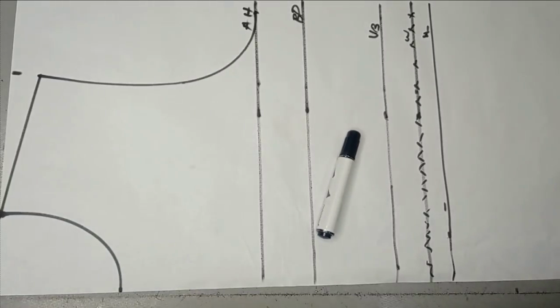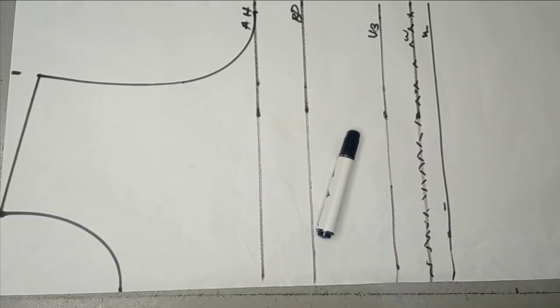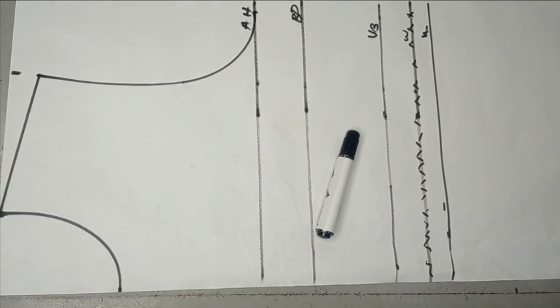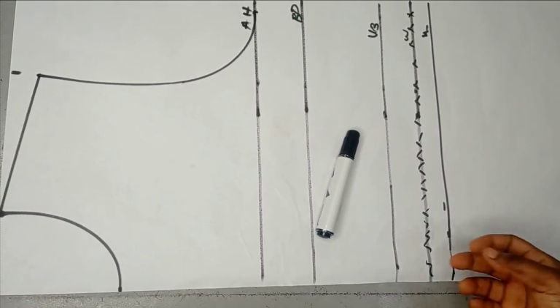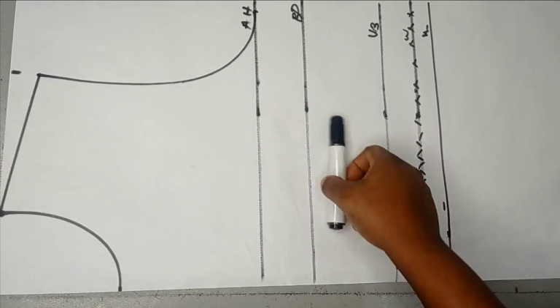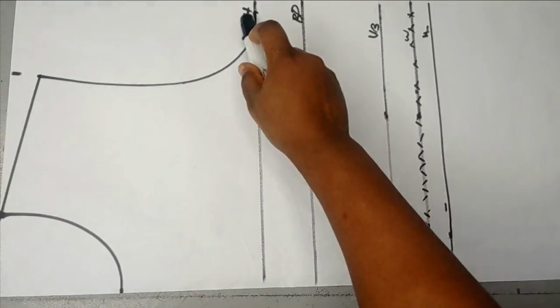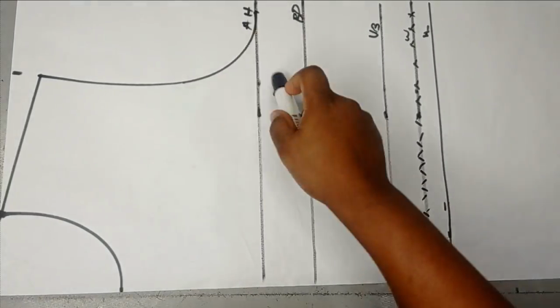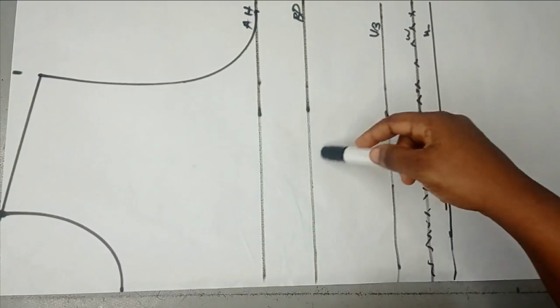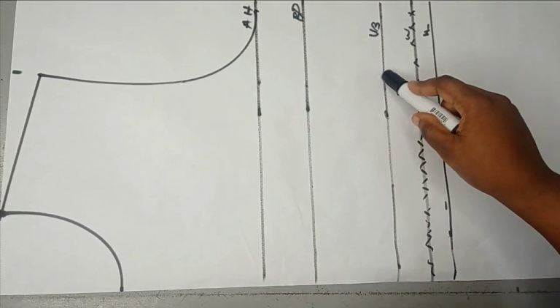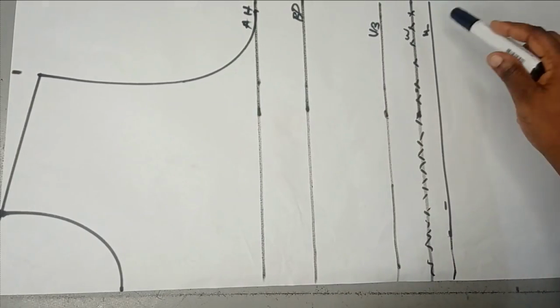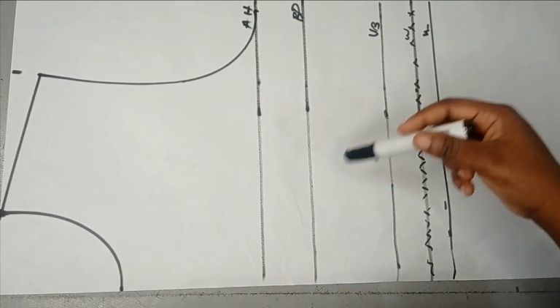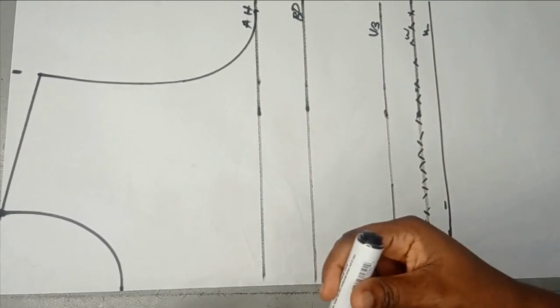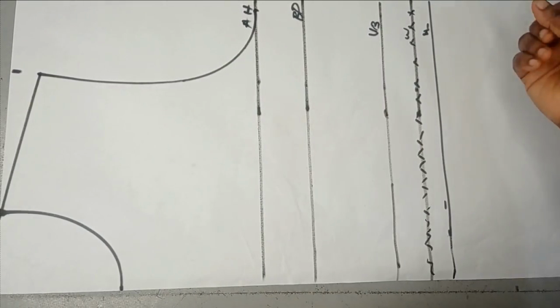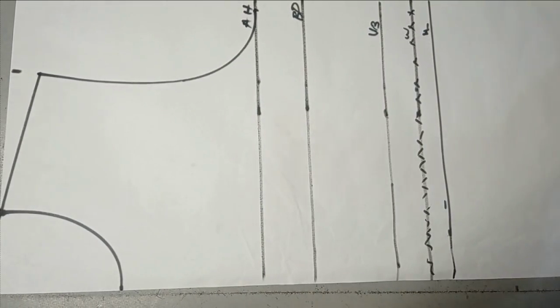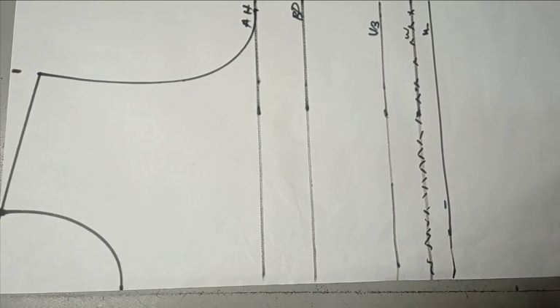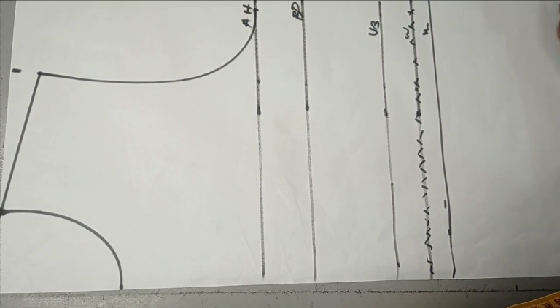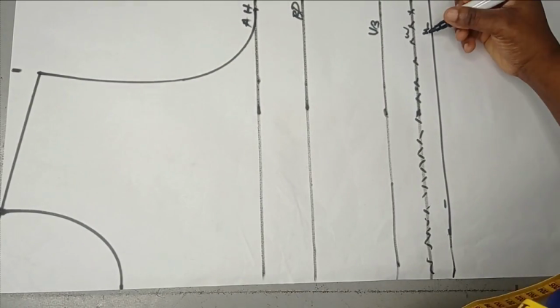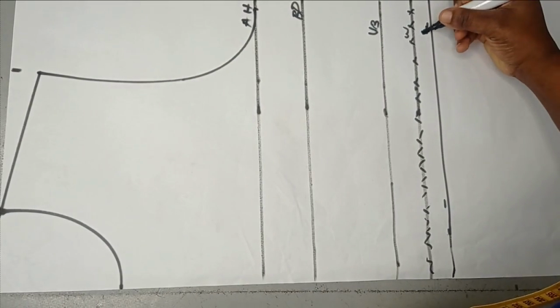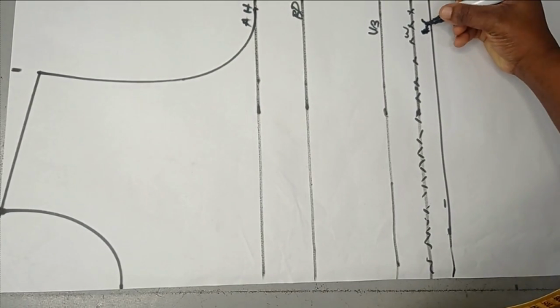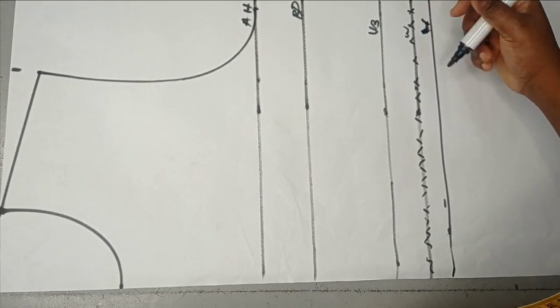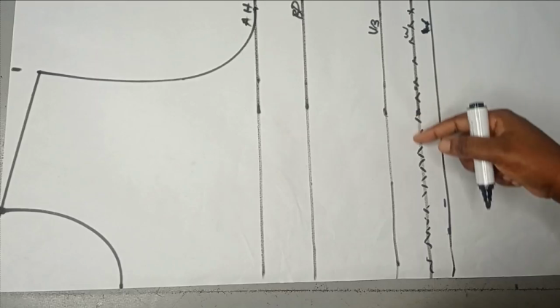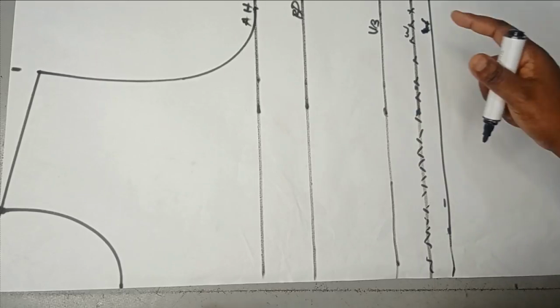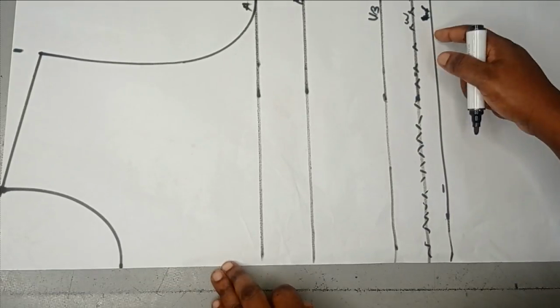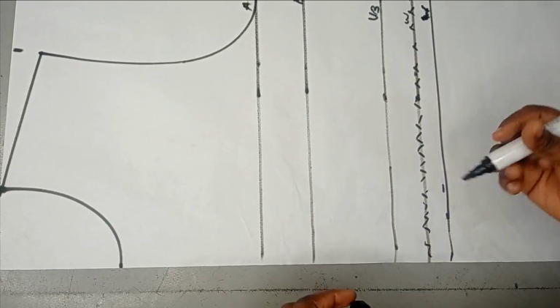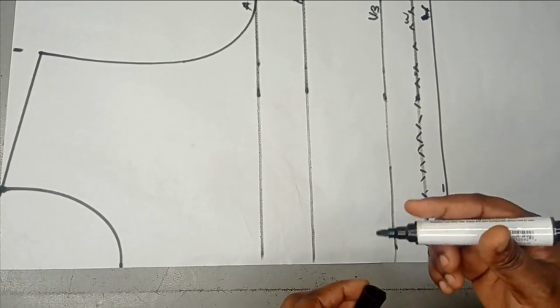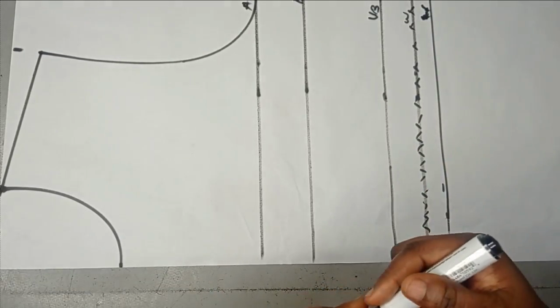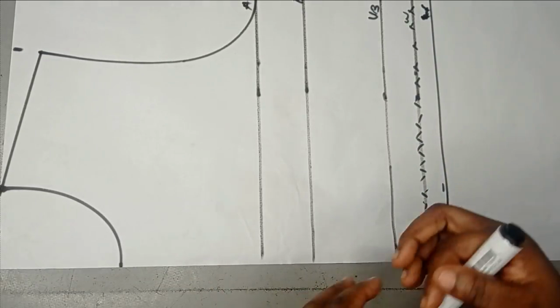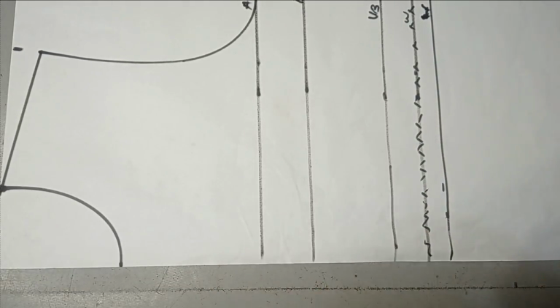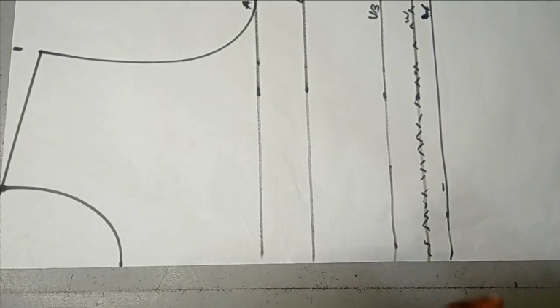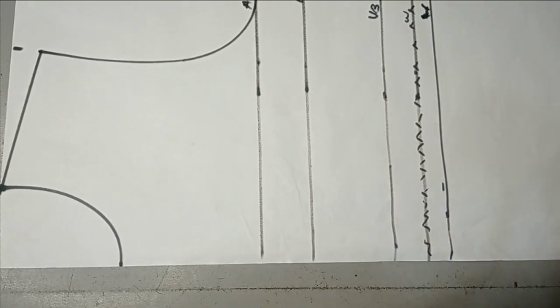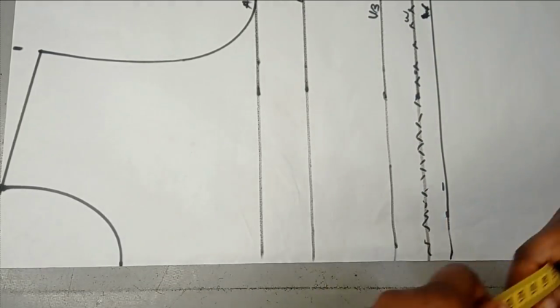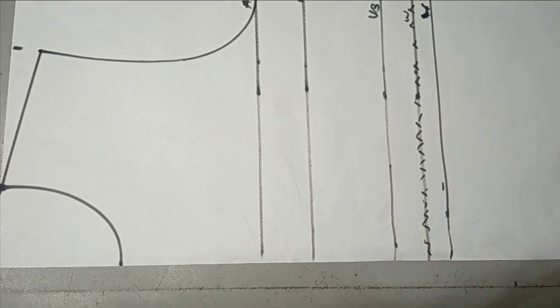So we will start by drafting our basic body. This is my armhole line, my bust points, my under bust, and my waistline. So this bustline is a mistake, that was why I cancelled it out. This is my actual waistline. So the next thing is to take my bust here.